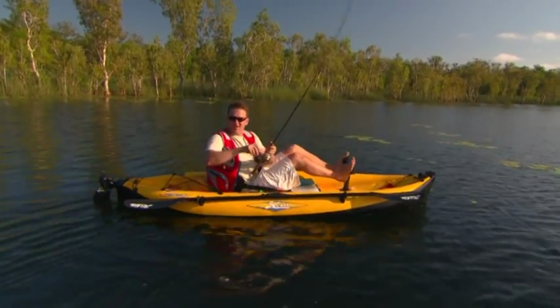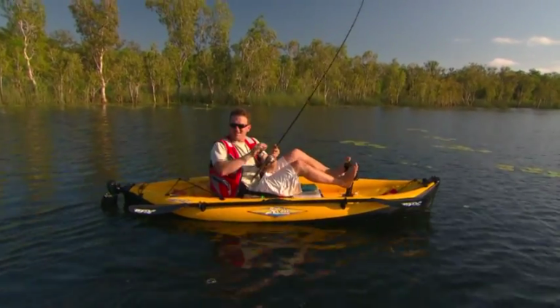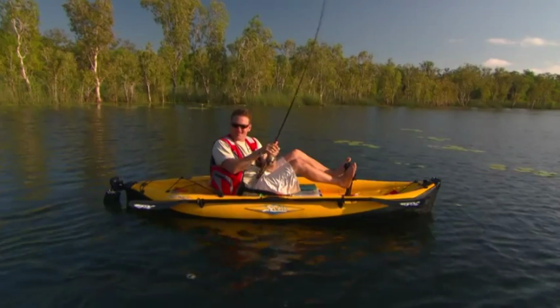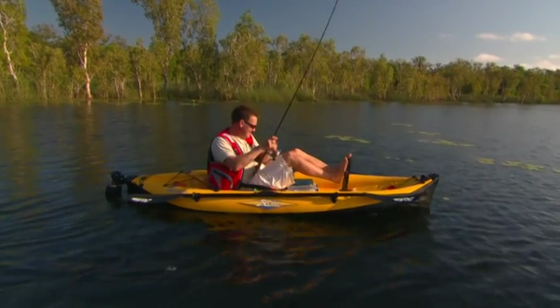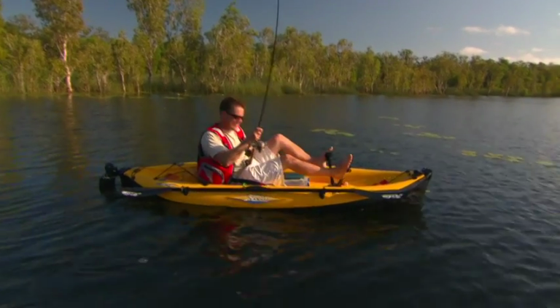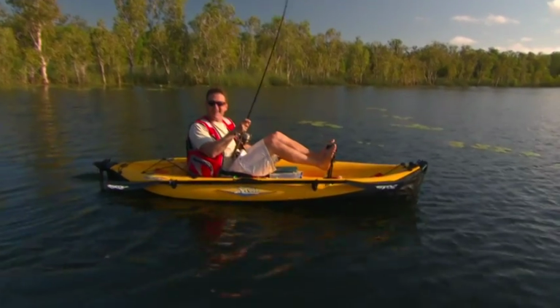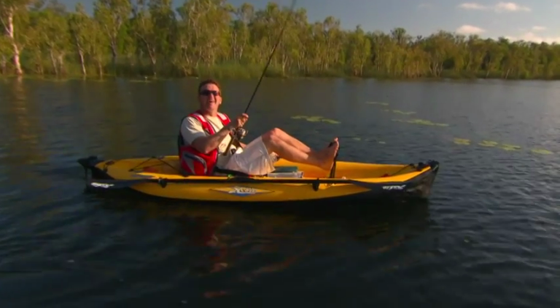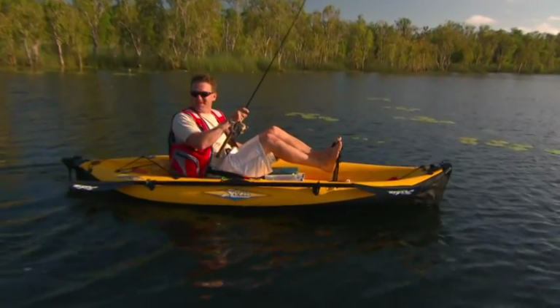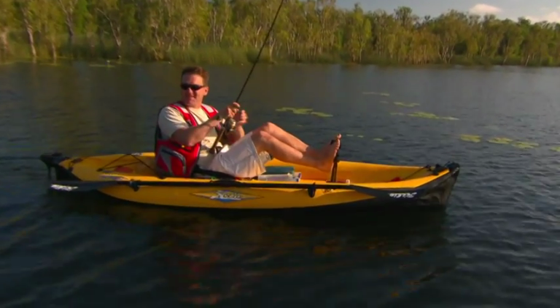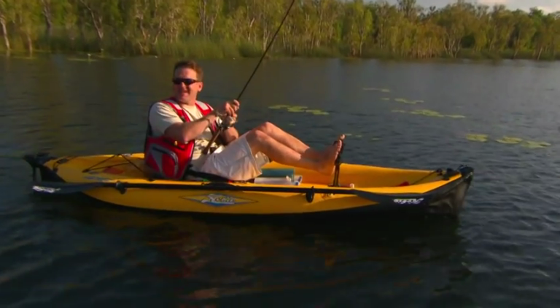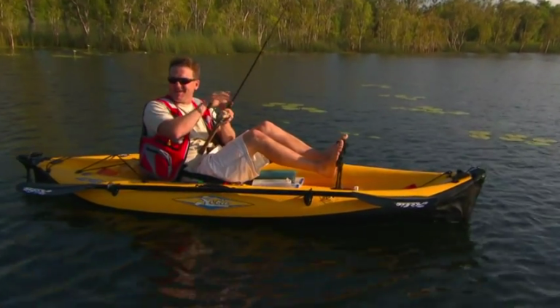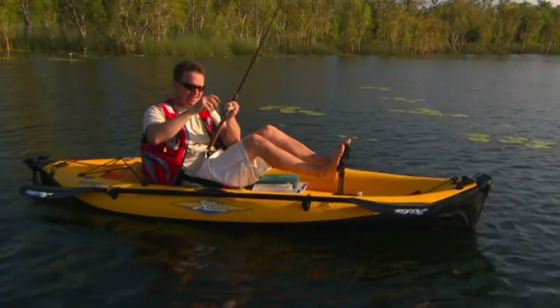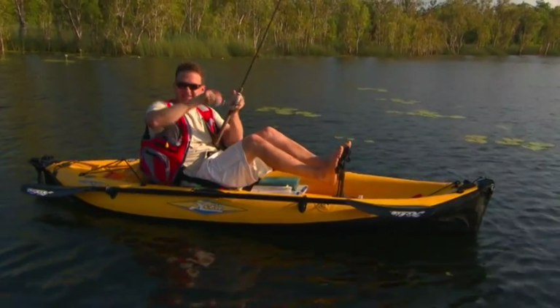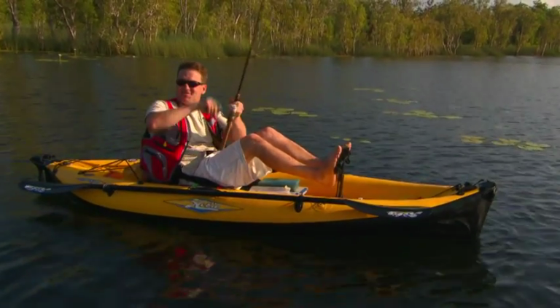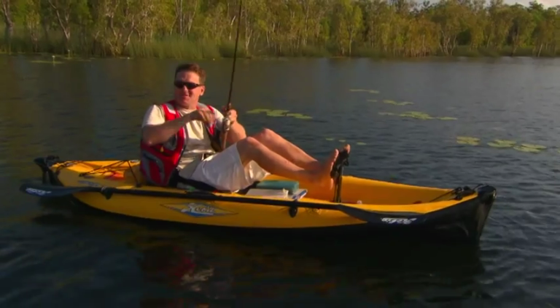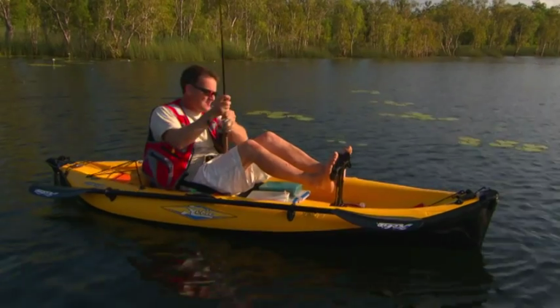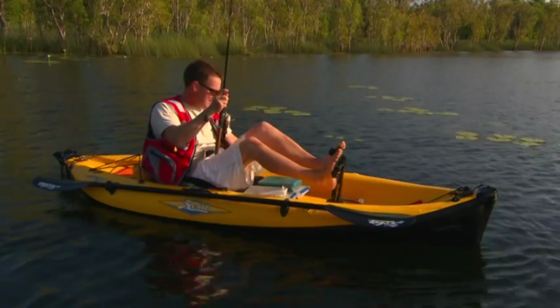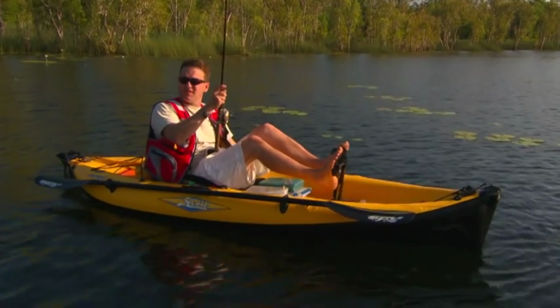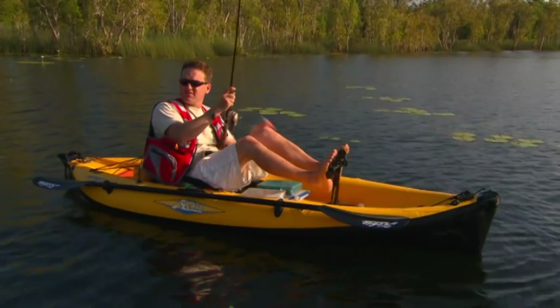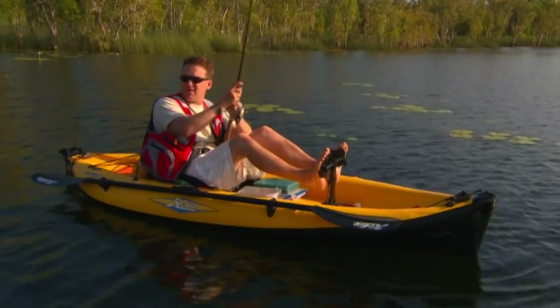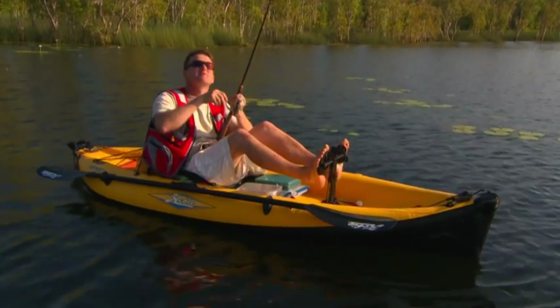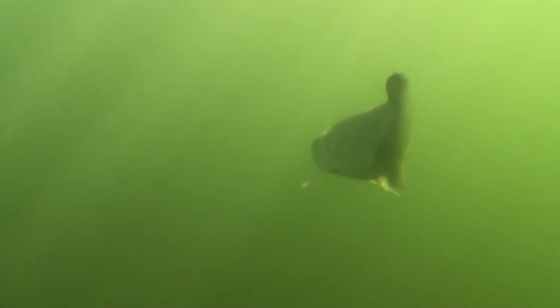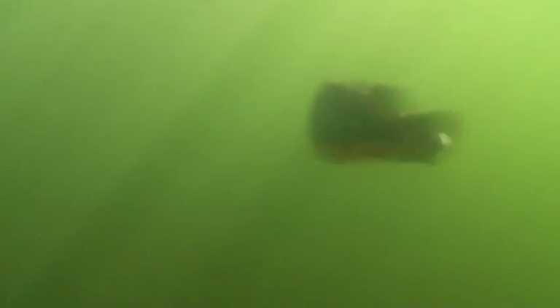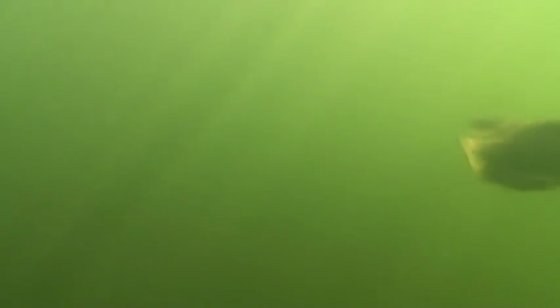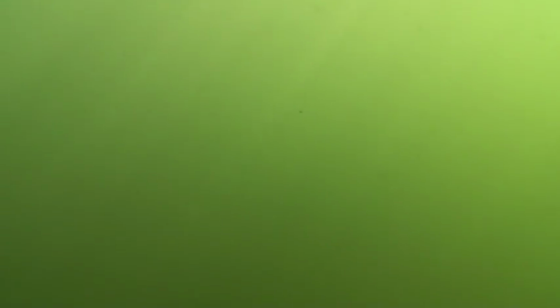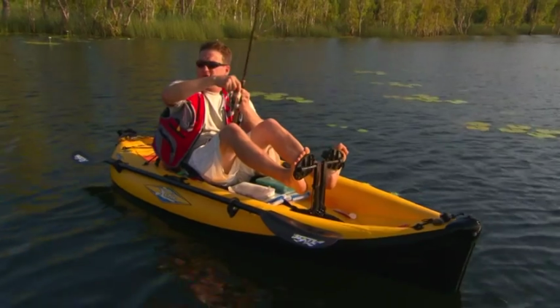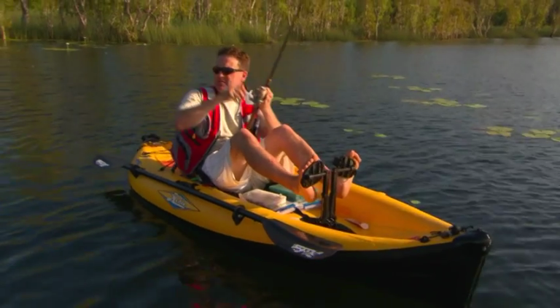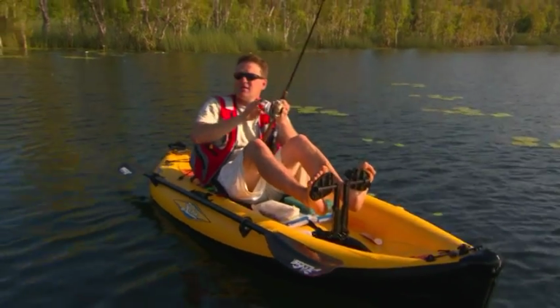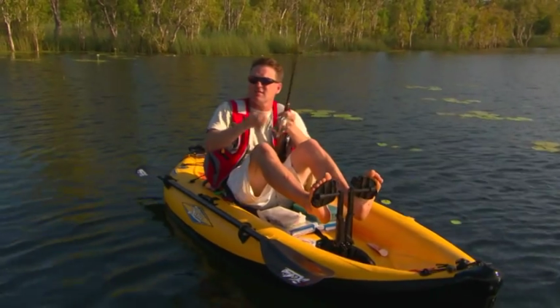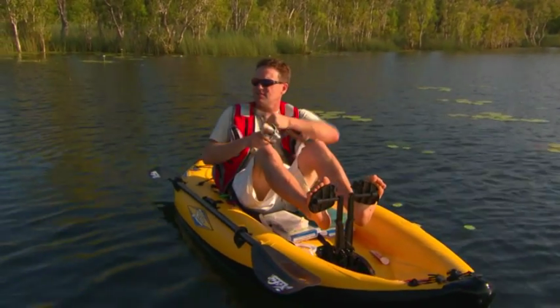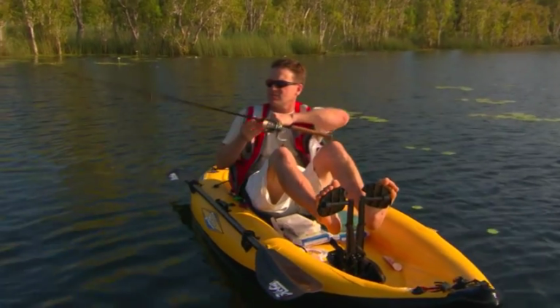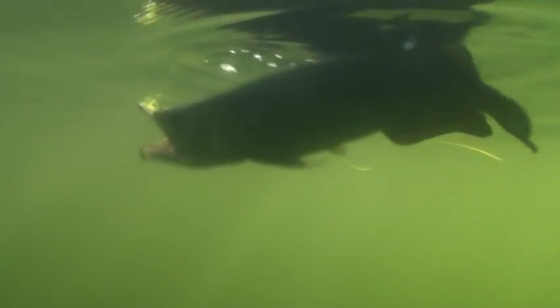I've got something on here, but I don't know what it is. It hasn't jumped, so I'm assuming it's not a barra — but that doesn't mean everything, not every barra jumps. I've got a drag on a bit, I've got to get him out of there. Pull him that way.